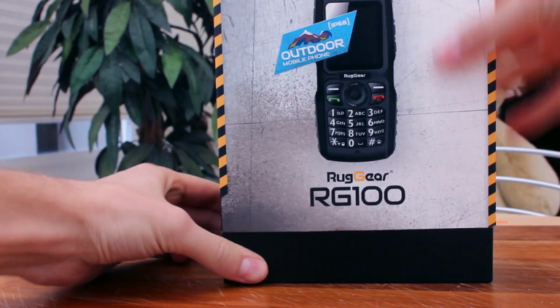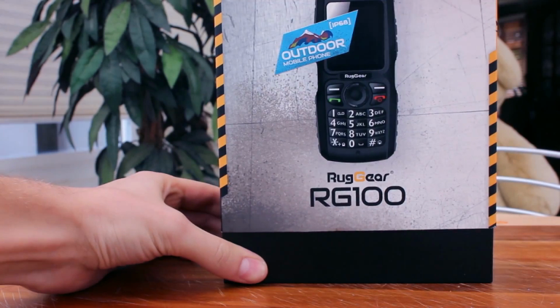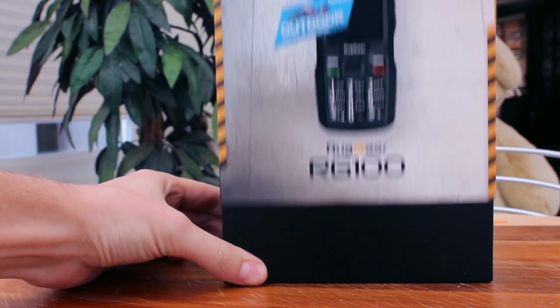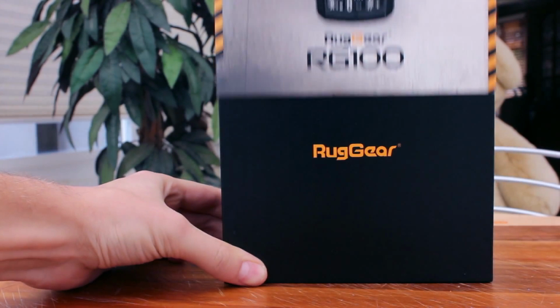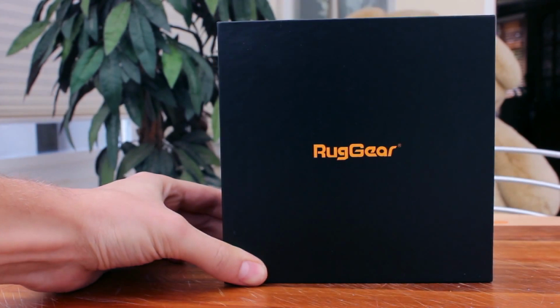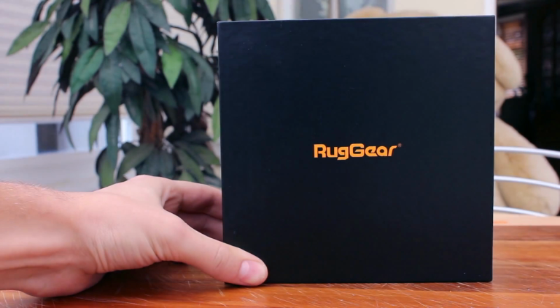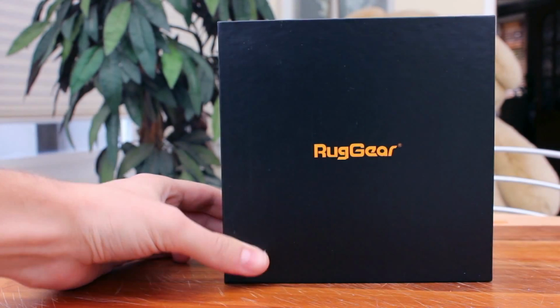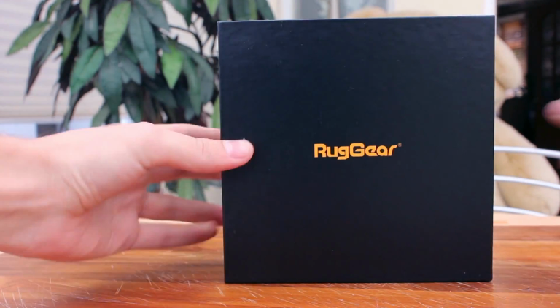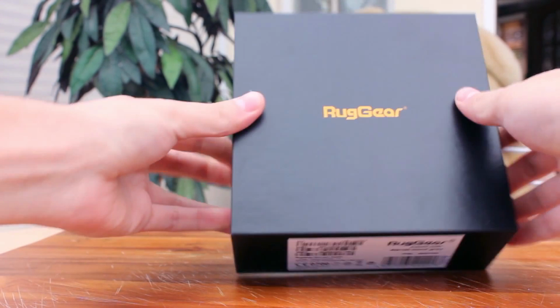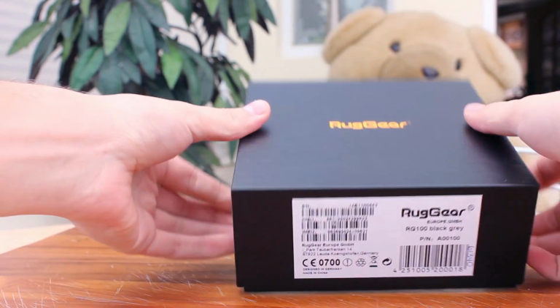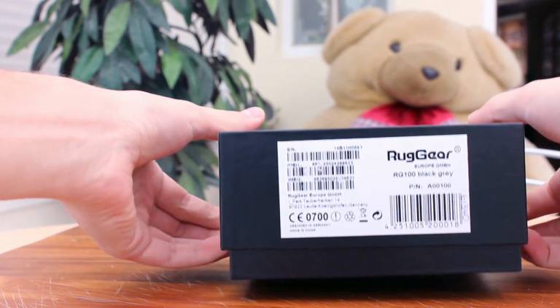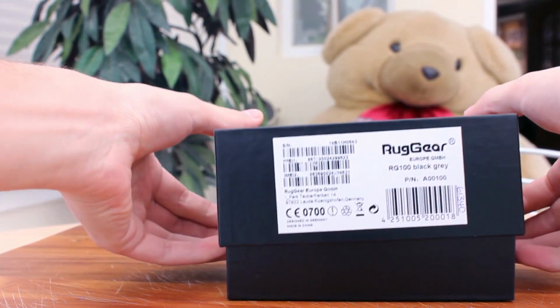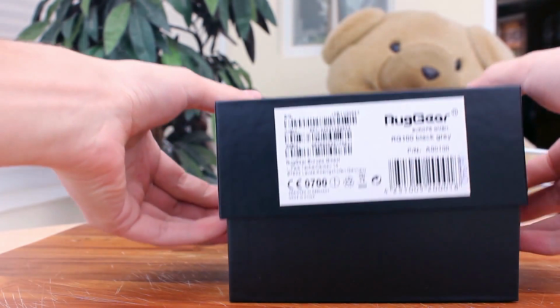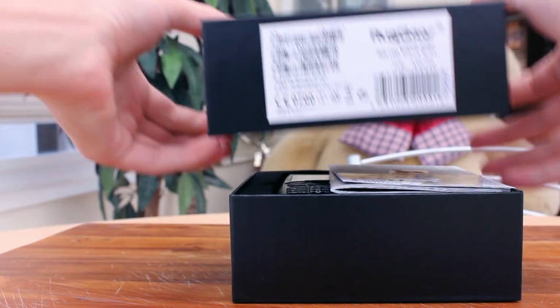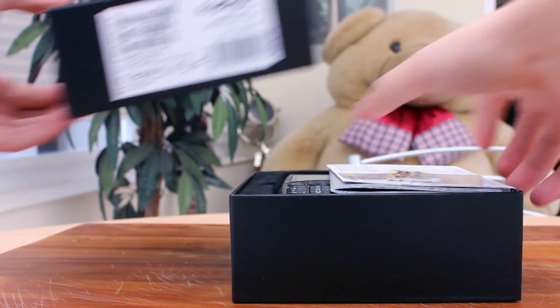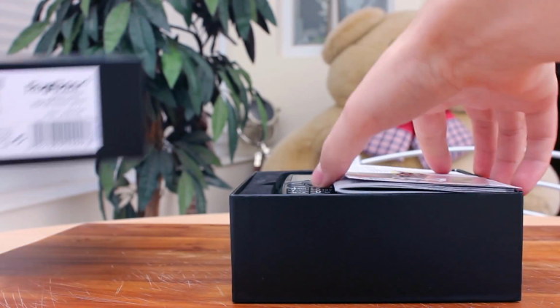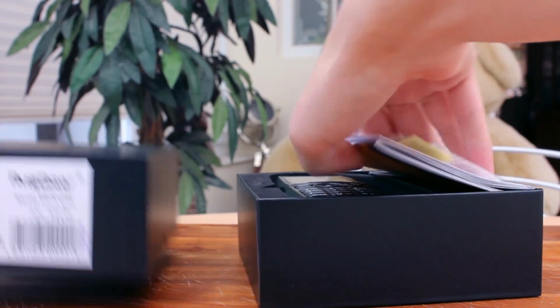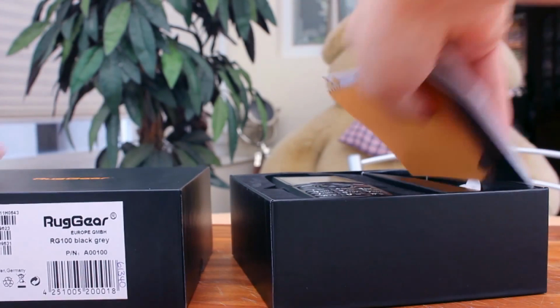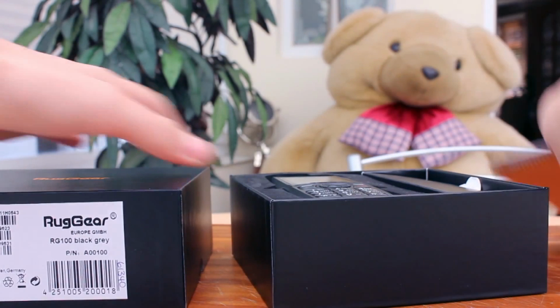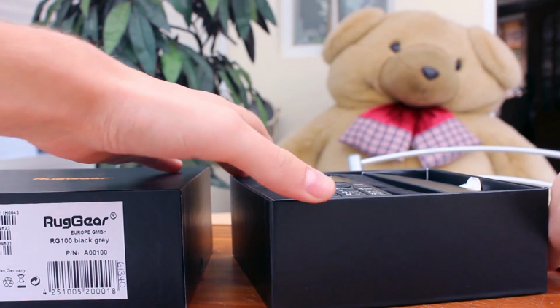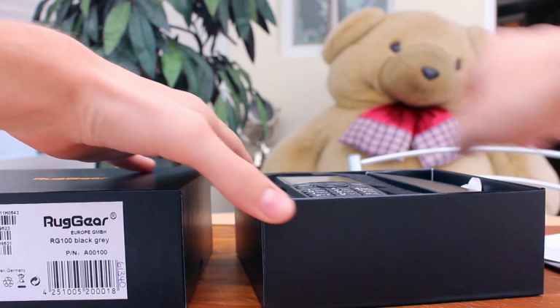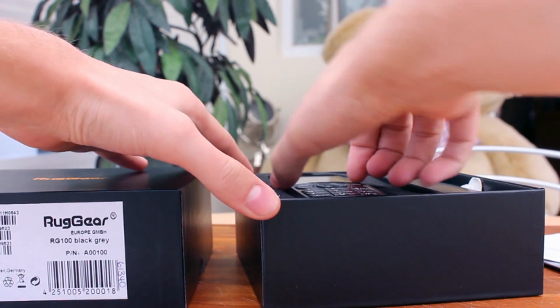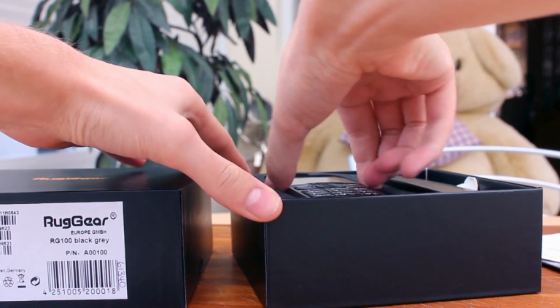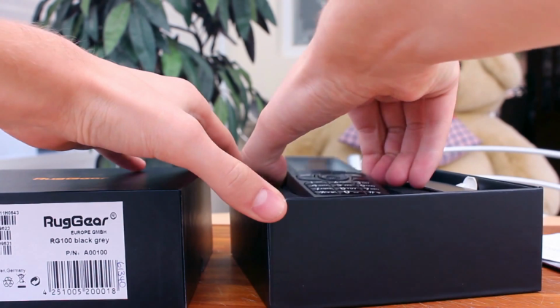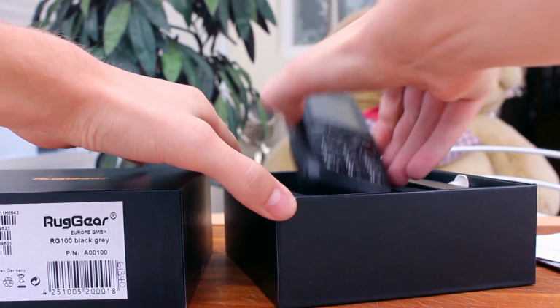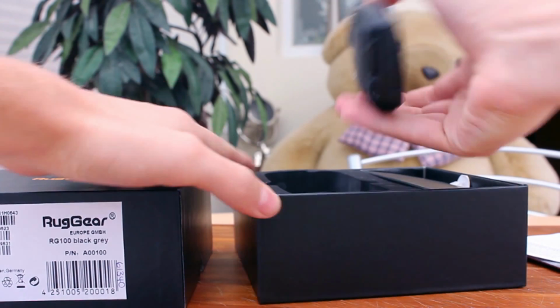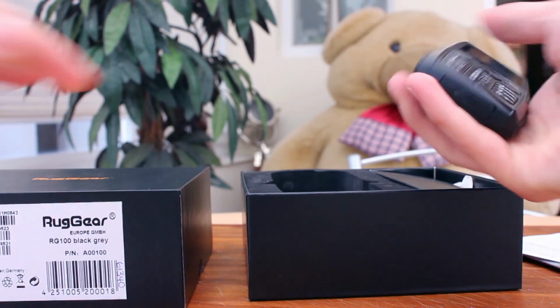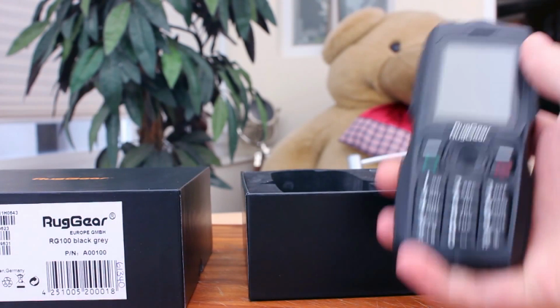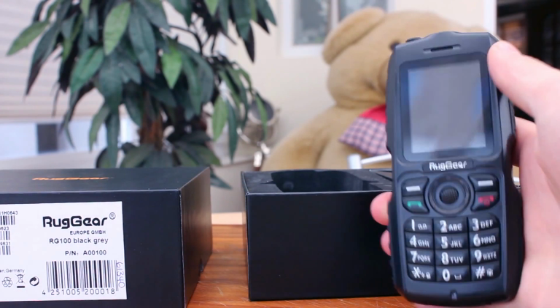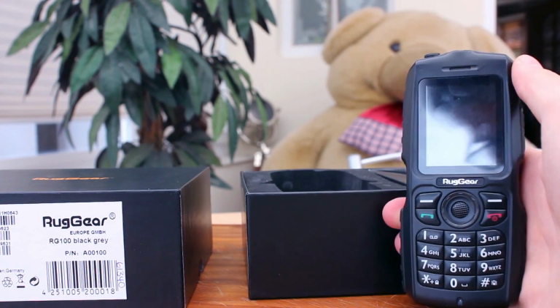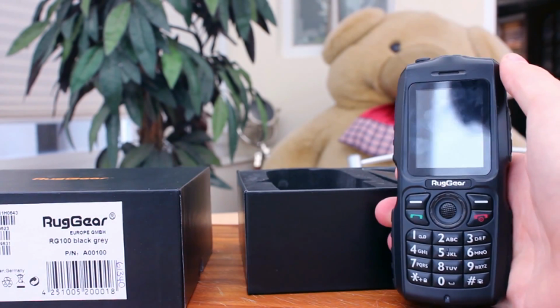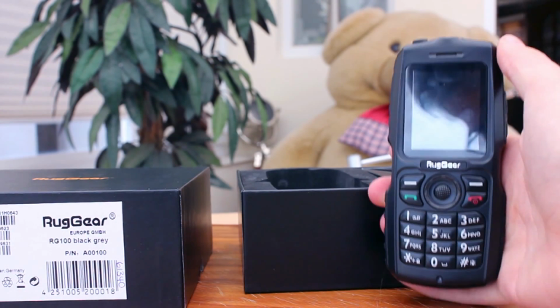Battery life on the RG100 is as you would imagine, good. Ruggear state the phone will last for up to 600 hours on standby and has a talk time of up to 560 minutes.